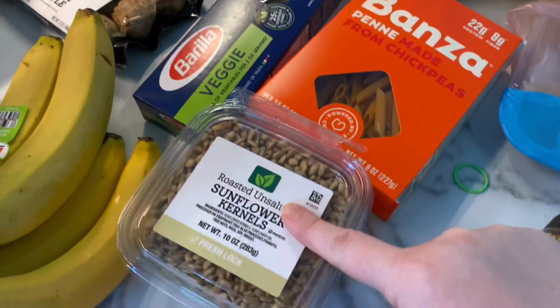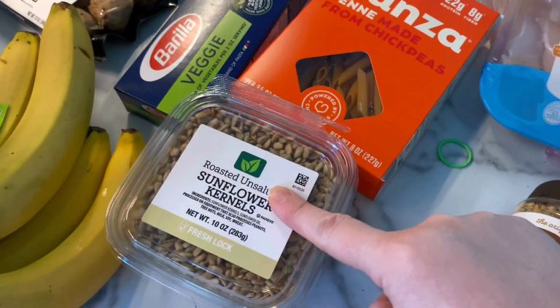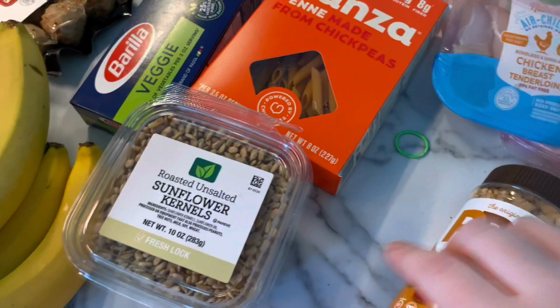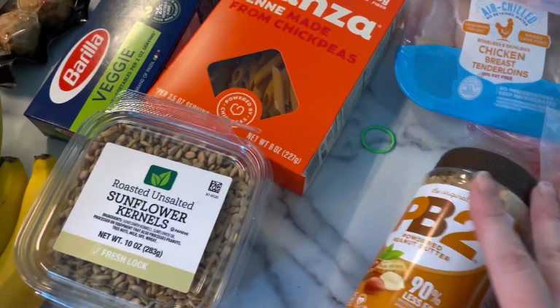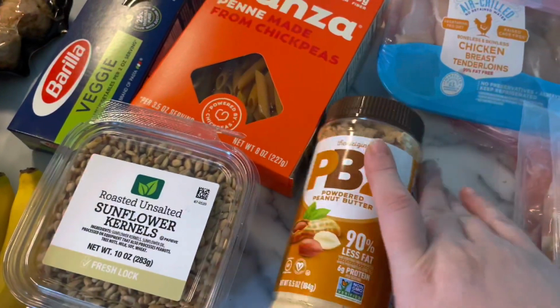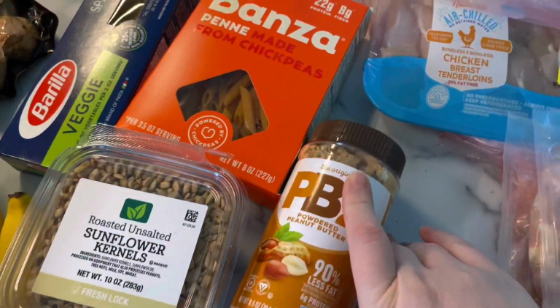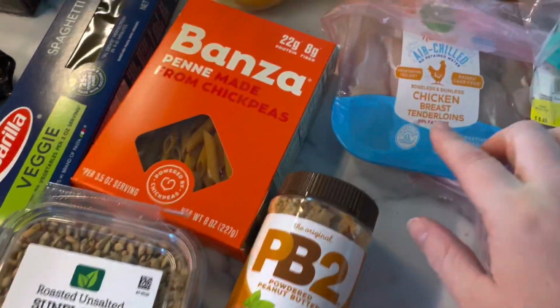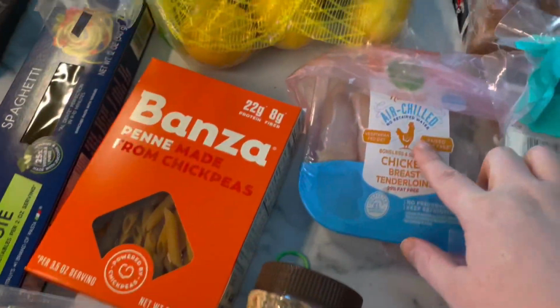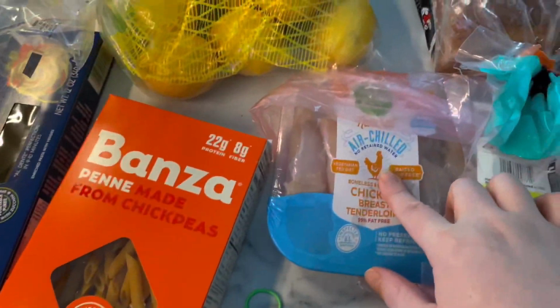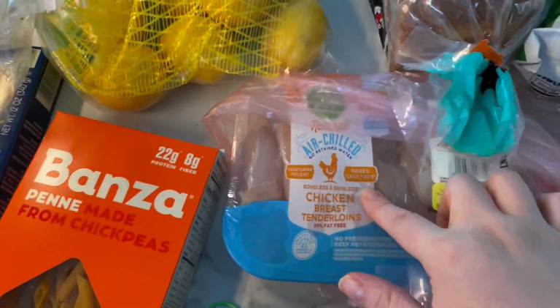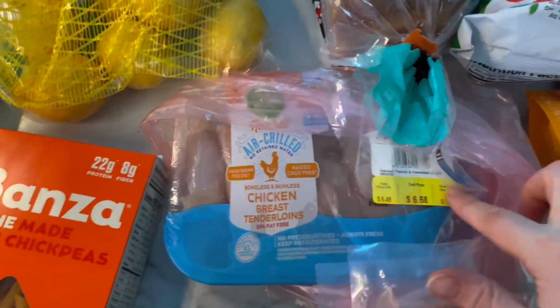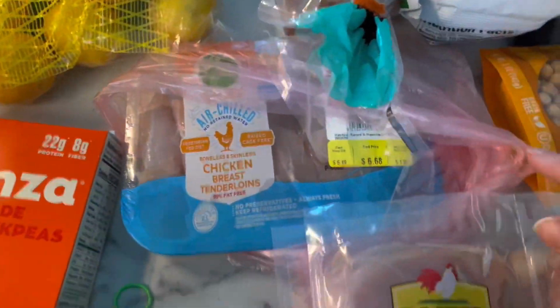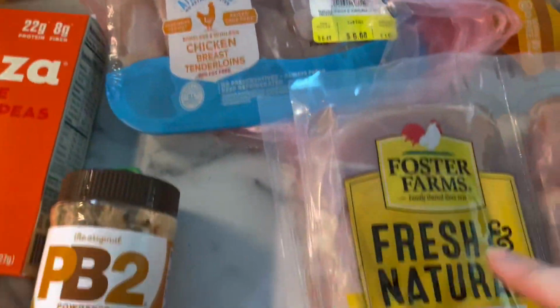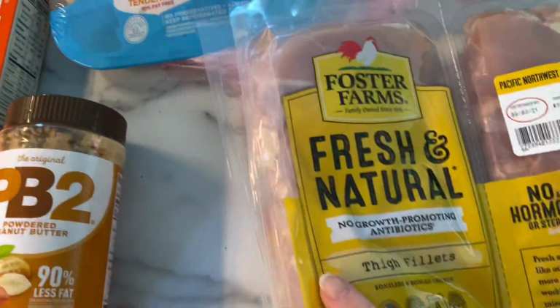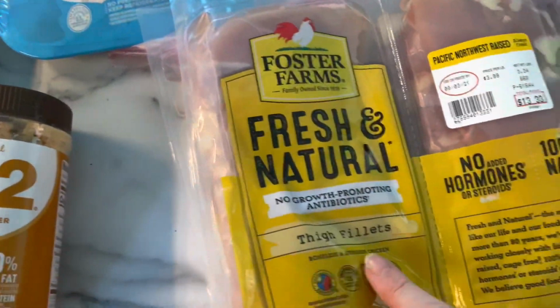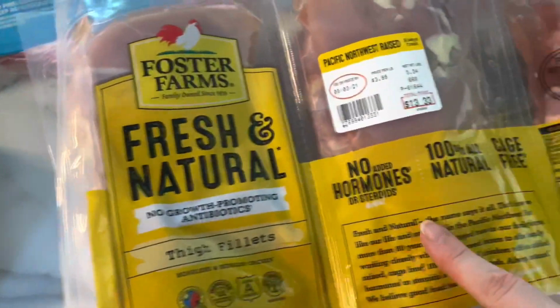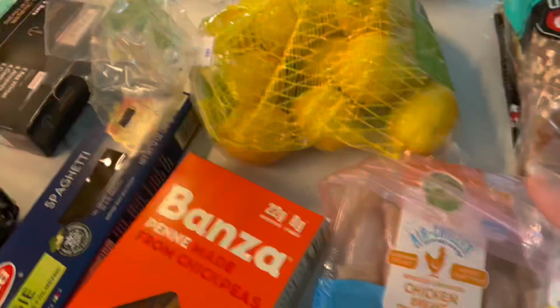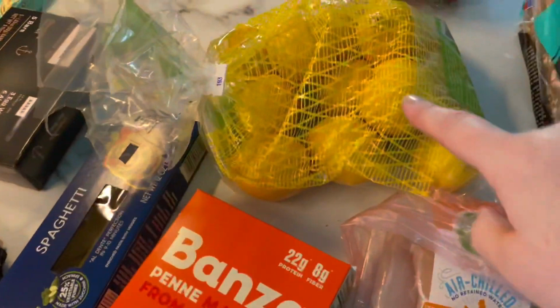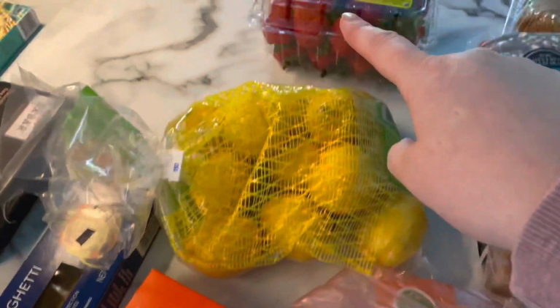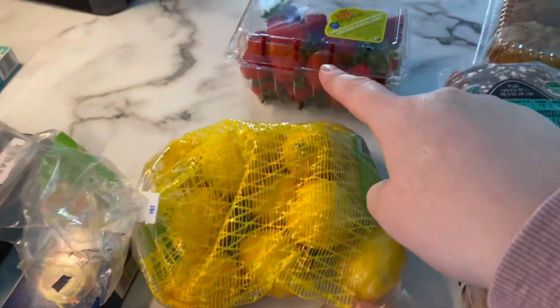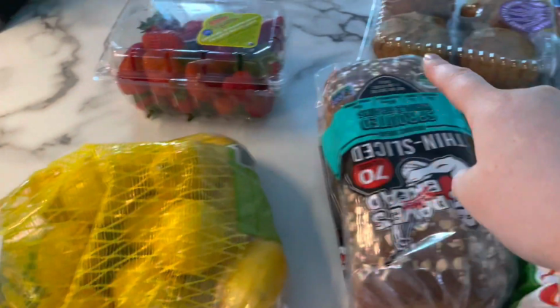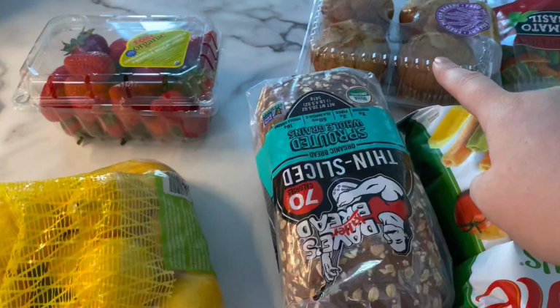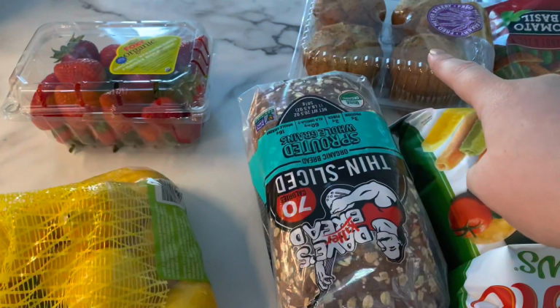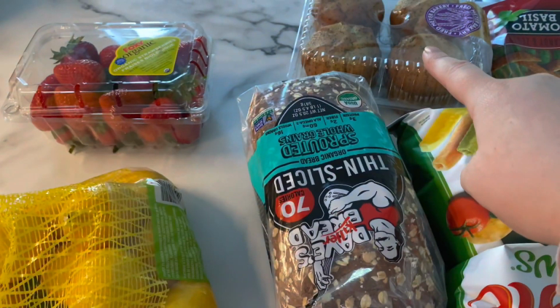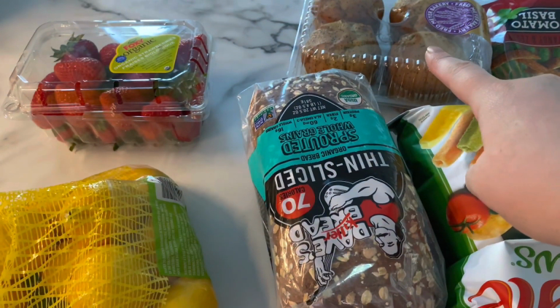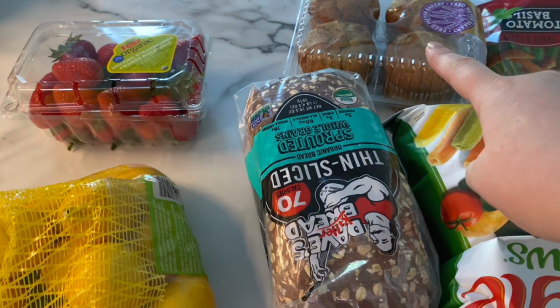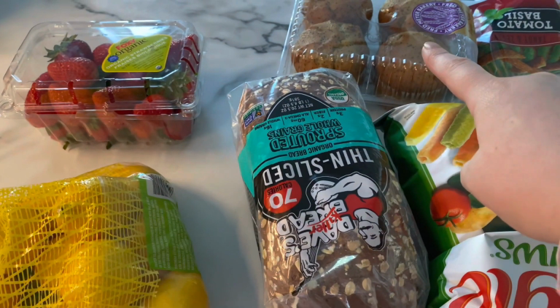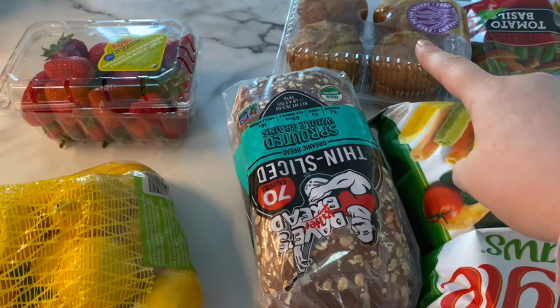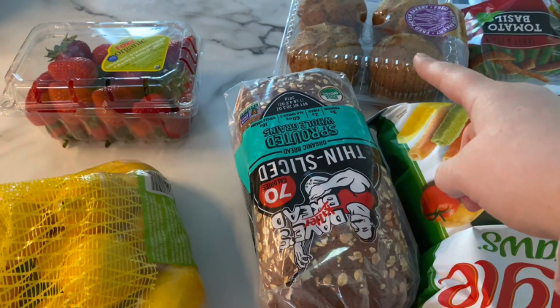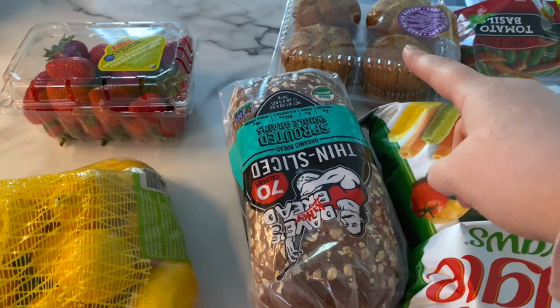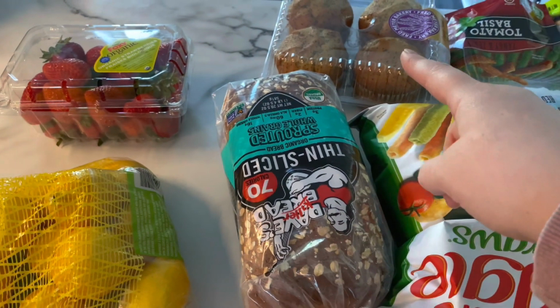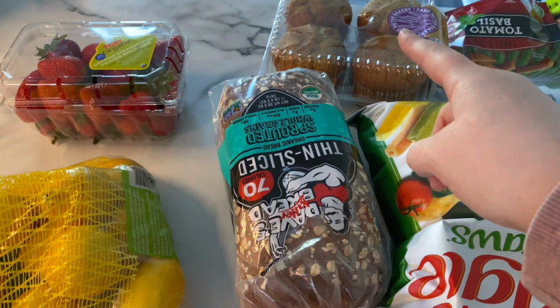Garbanzo bean pasta, sunflower kernels, PB2, chicken, more chicken, lemon, strawberry. Big muffins — my husband takes them to work but my son likes them too.